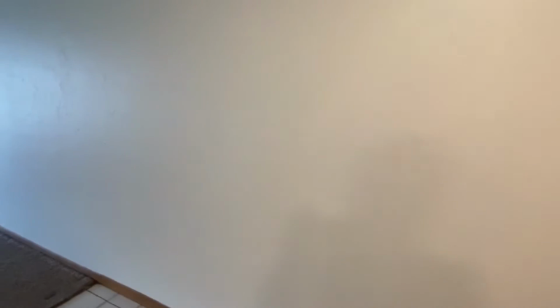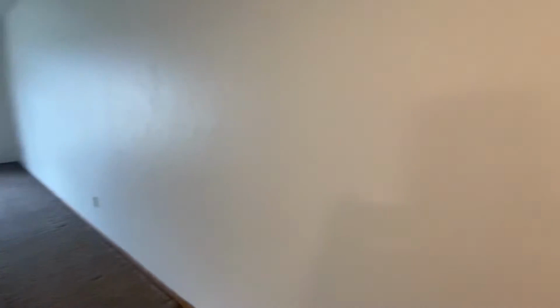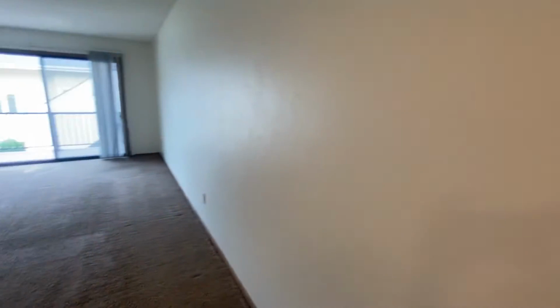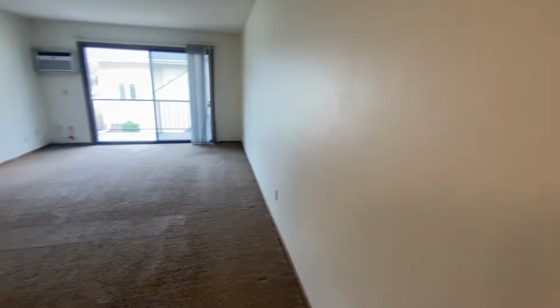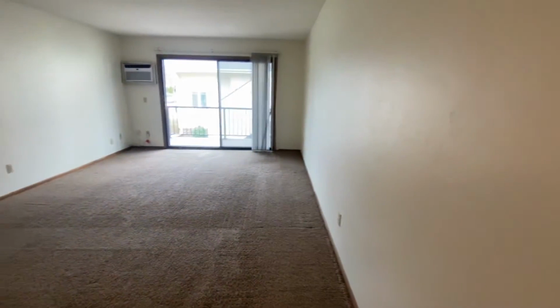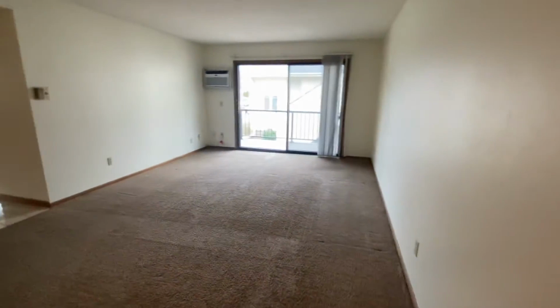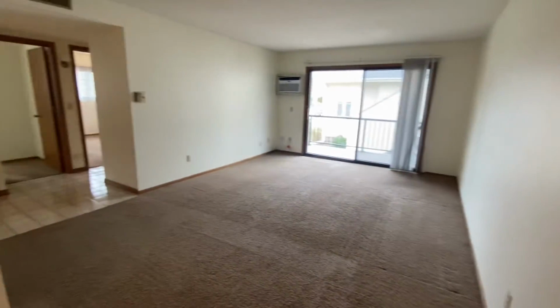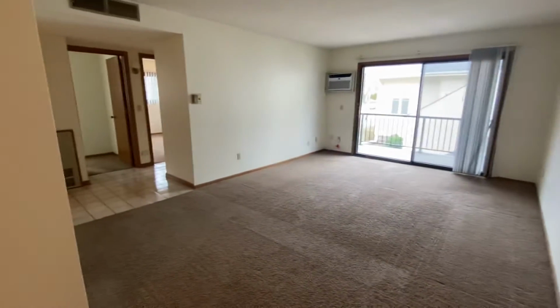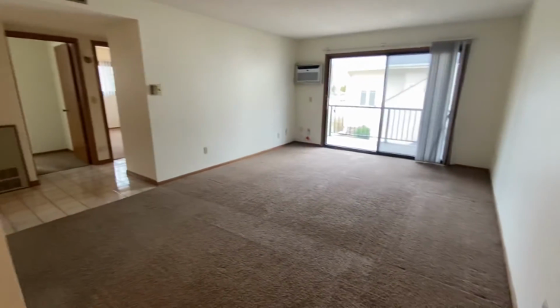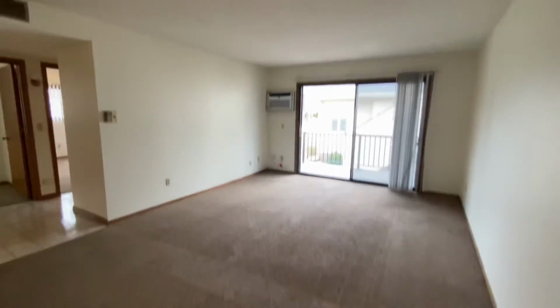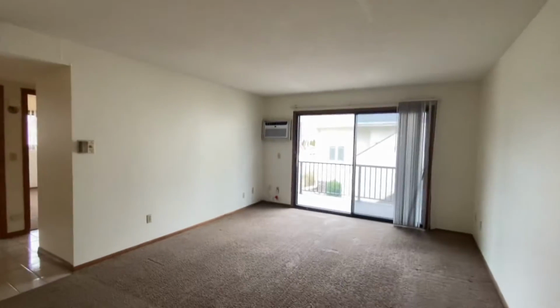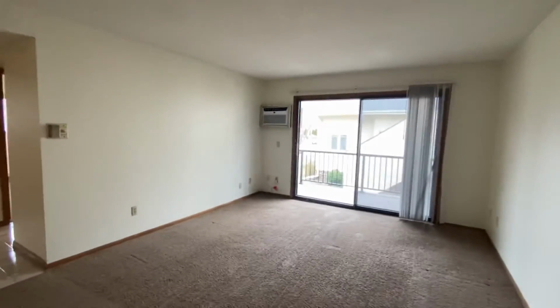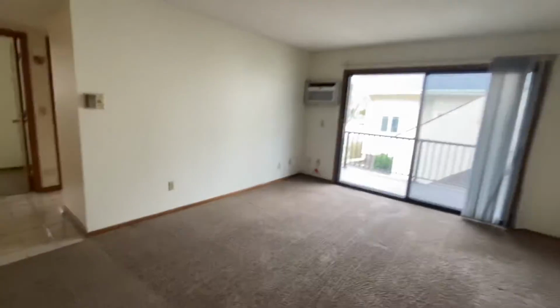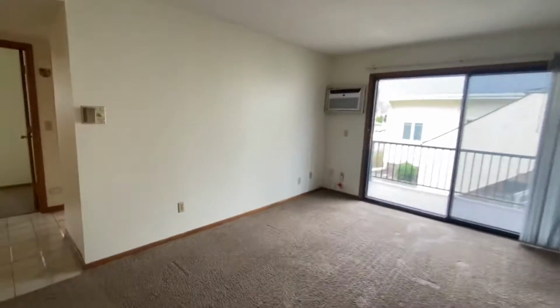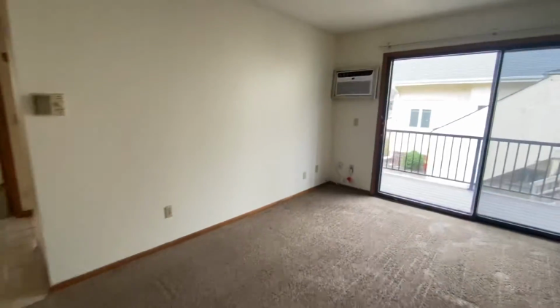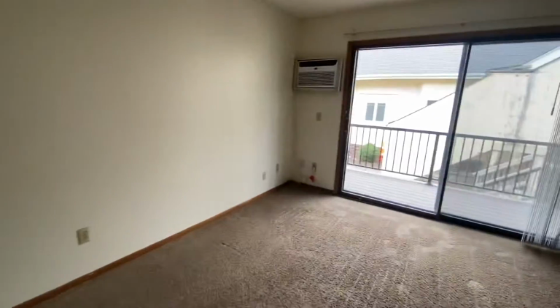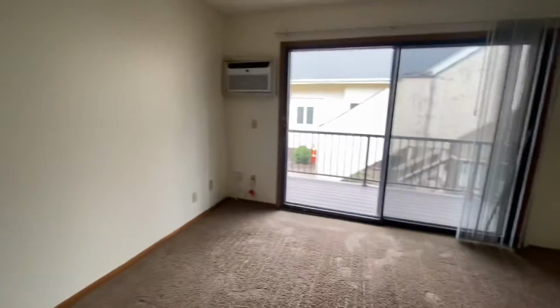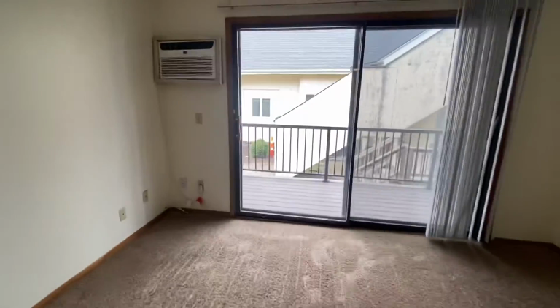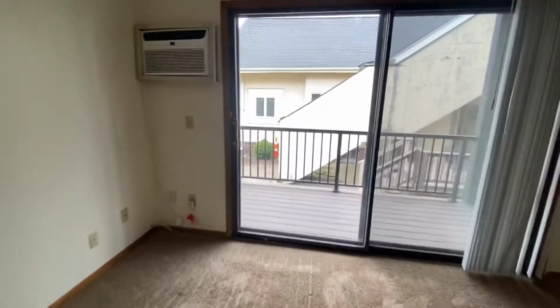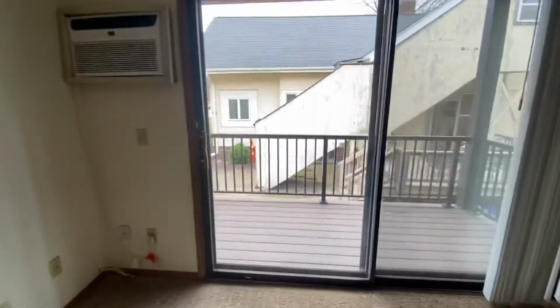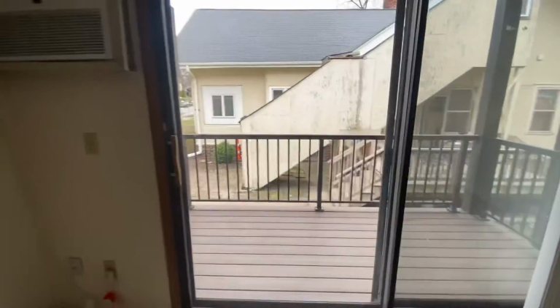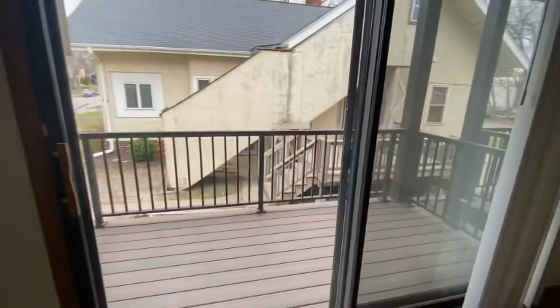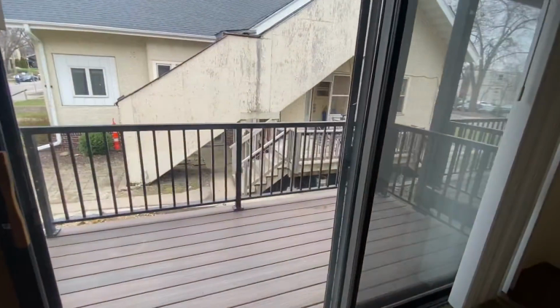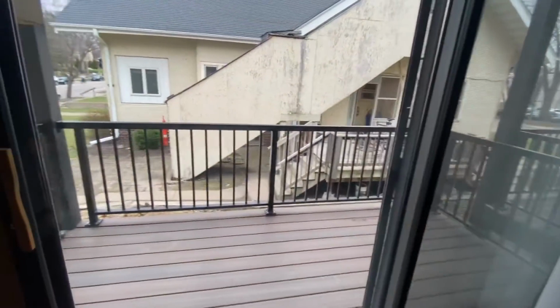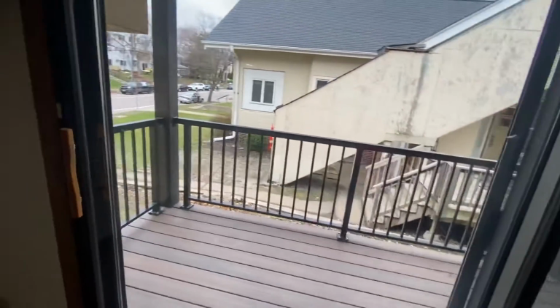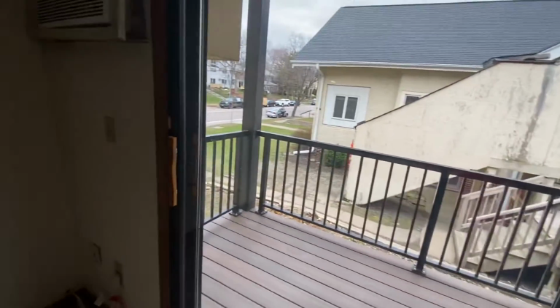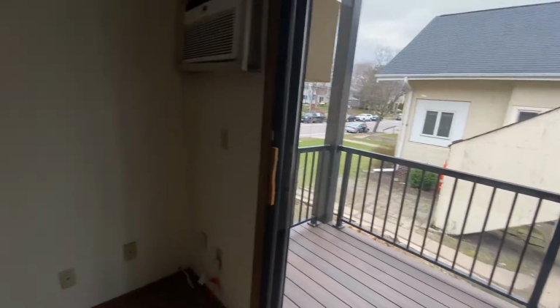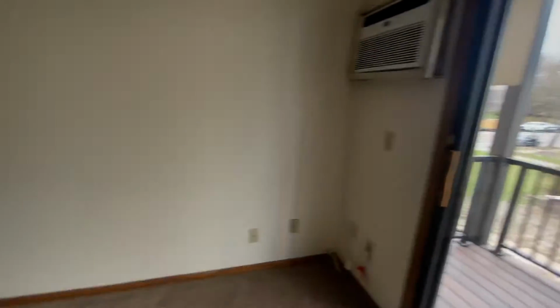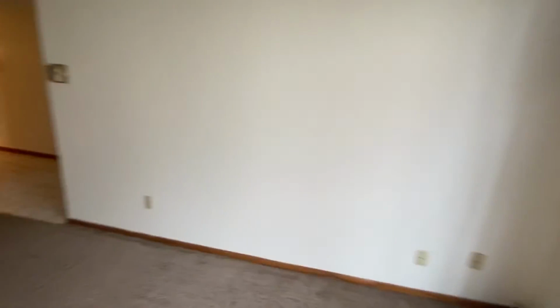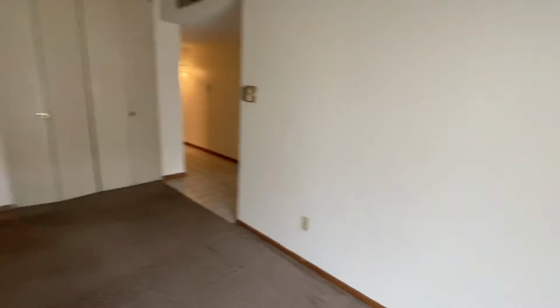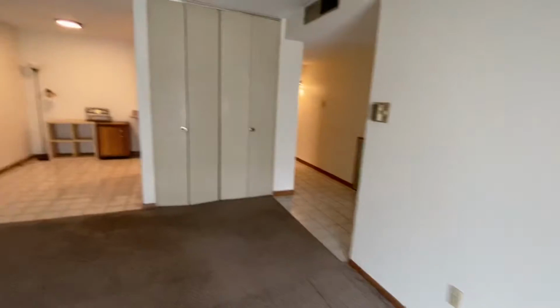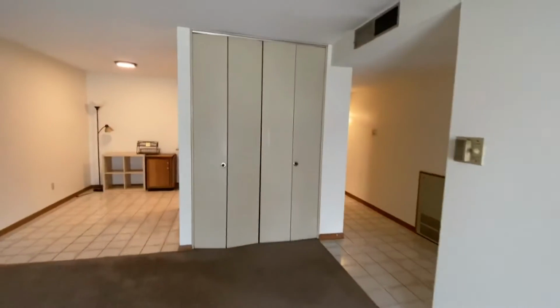And then it swings into your living space. Nice big living room with a built-in air conditioner. The bonus to this unit is that you do get this deck — a great little outdoor space here just for you. And then a little bit more storage right through here.